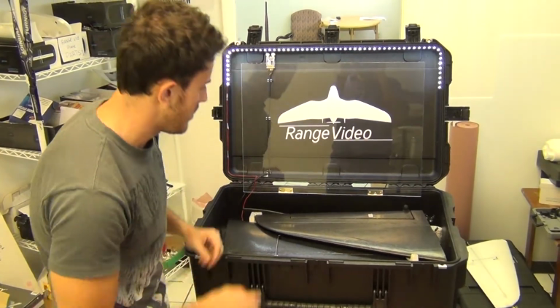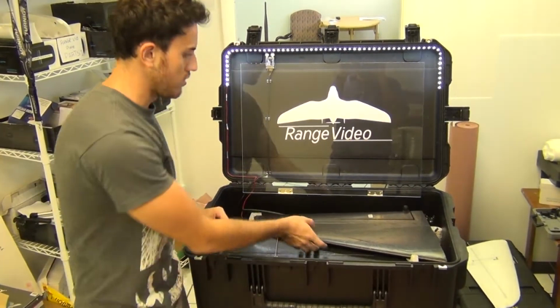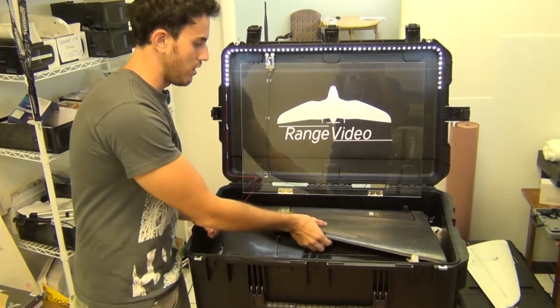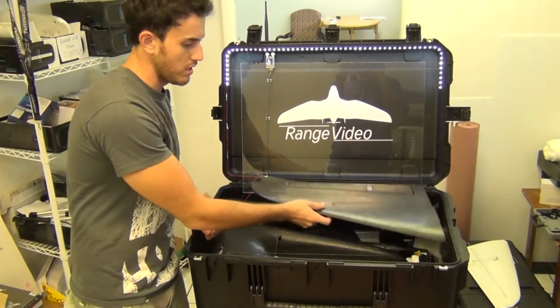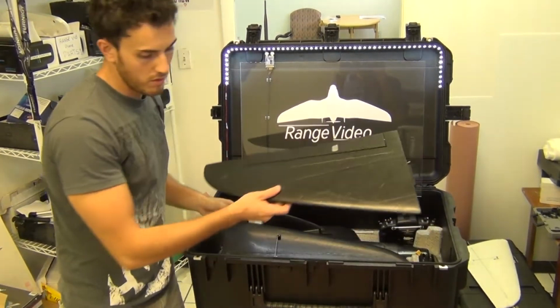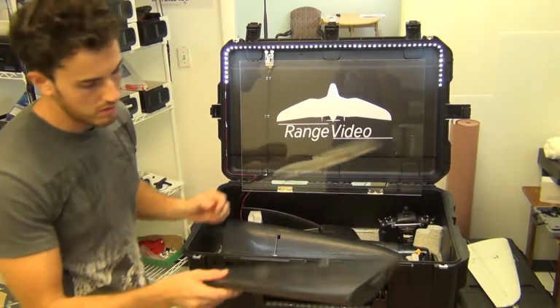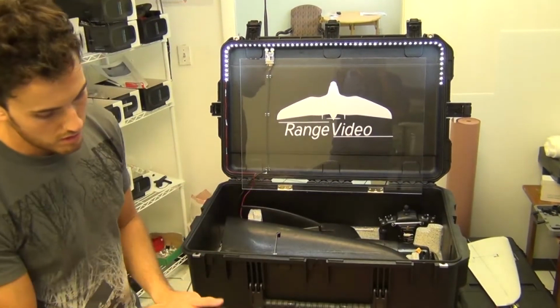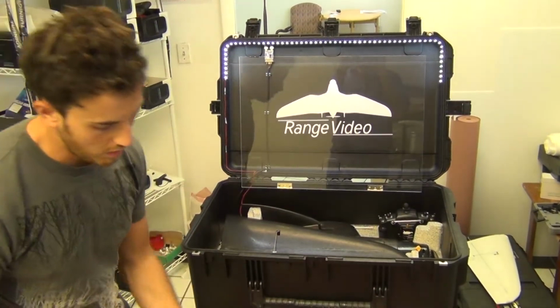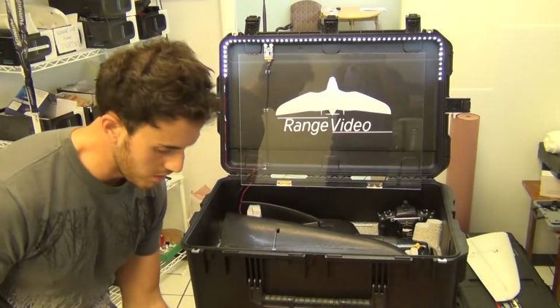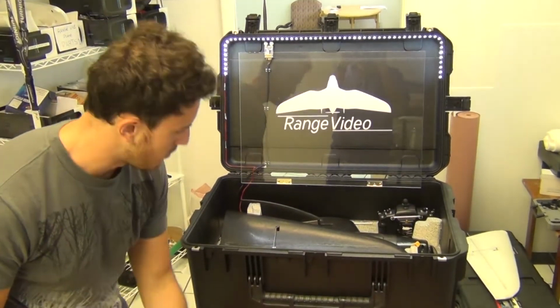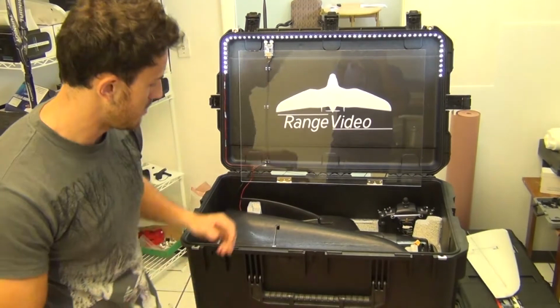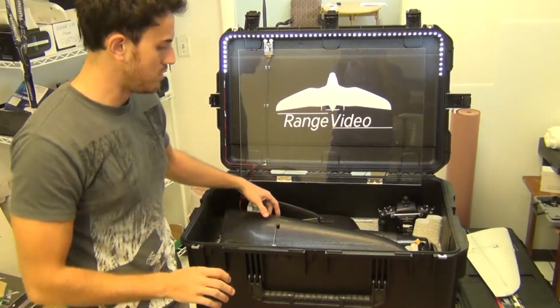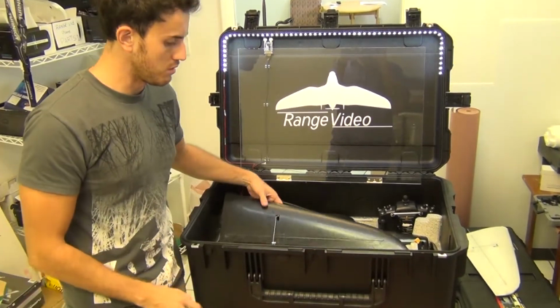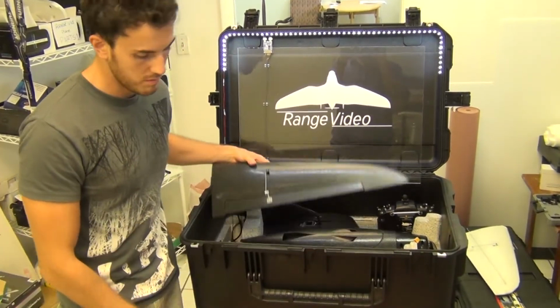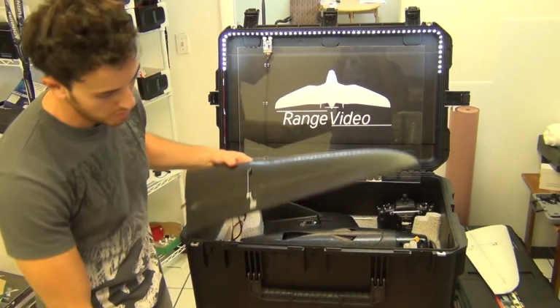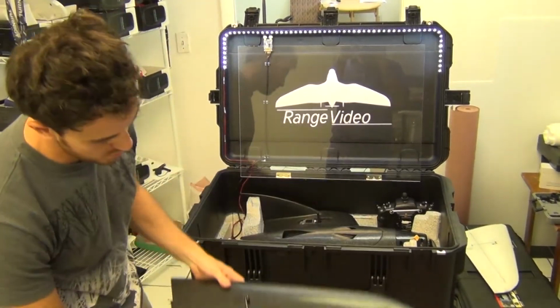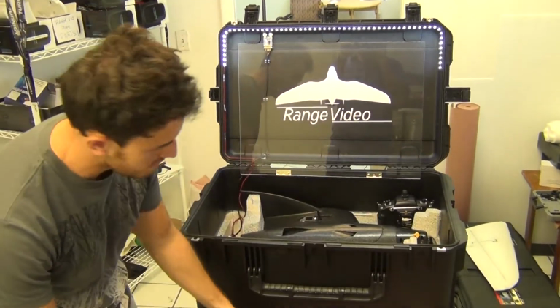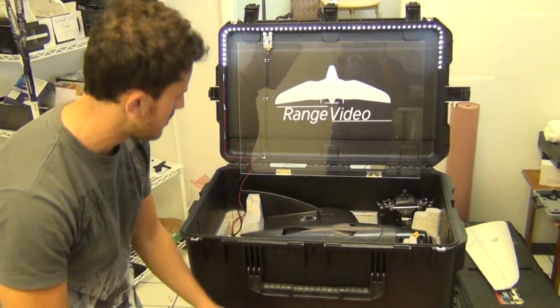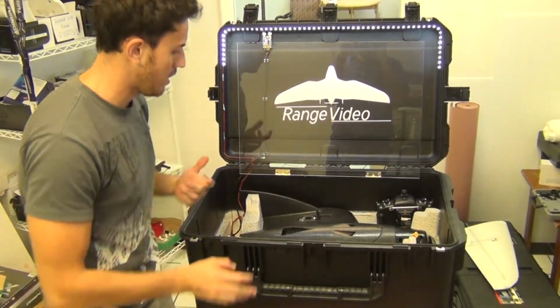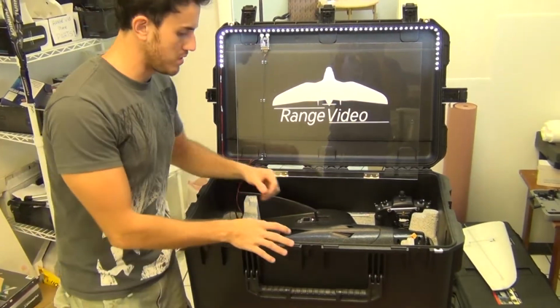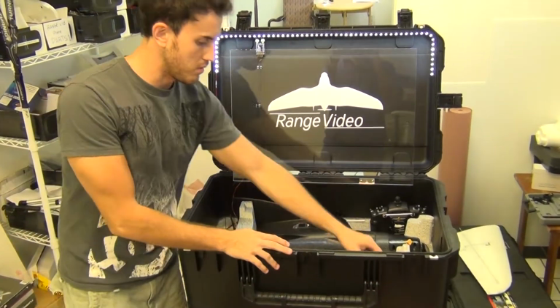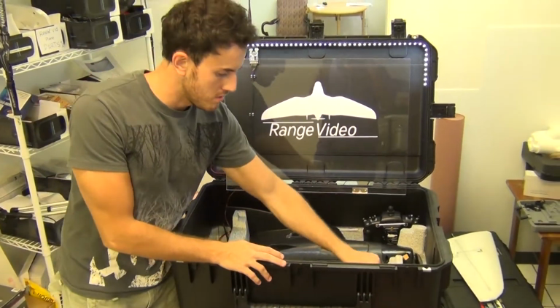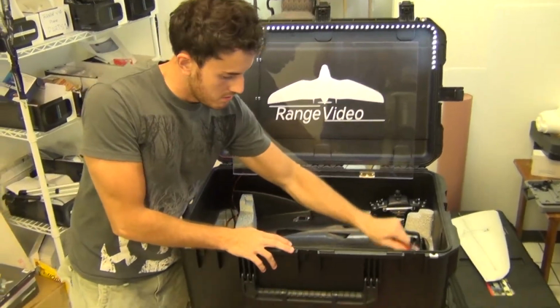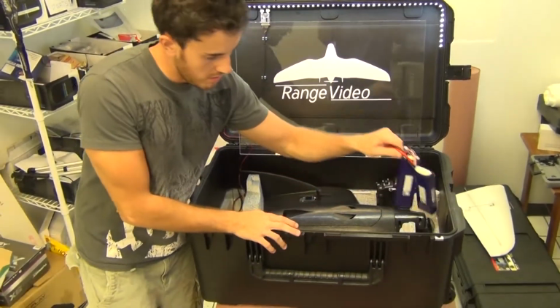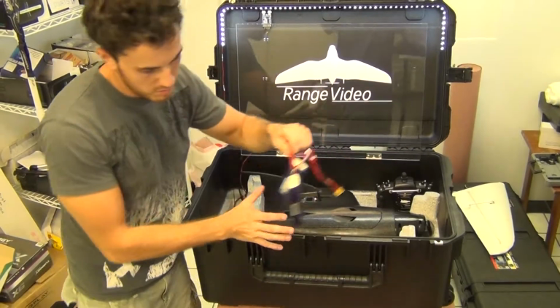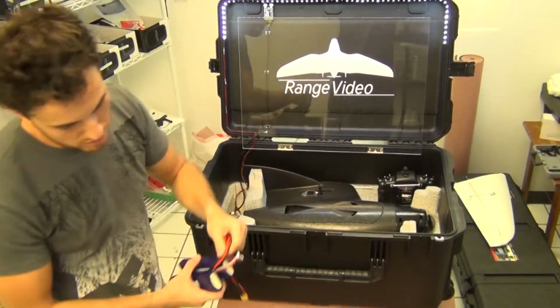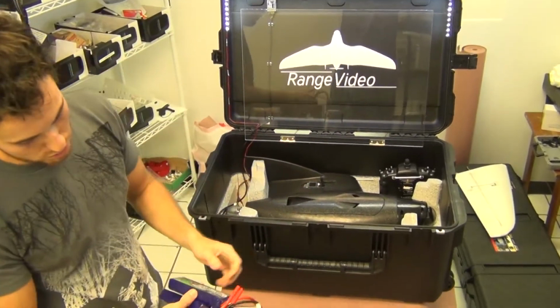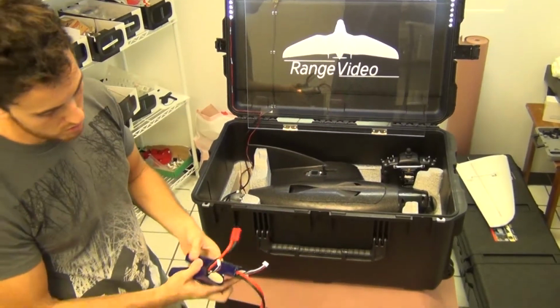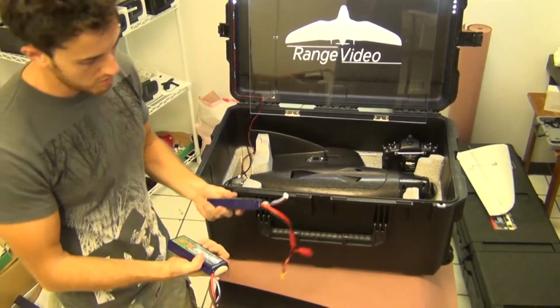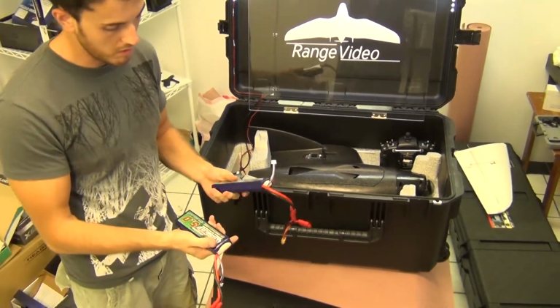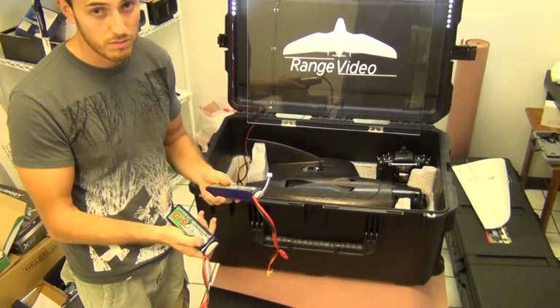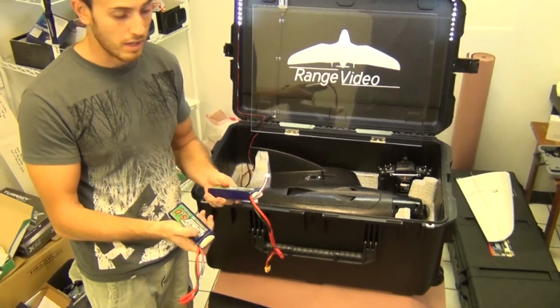I'm going to show you how to assemble and what you need to do to make your first flight — how to place the batteries. You're going to have two batteries you can choose, depending on flight time.